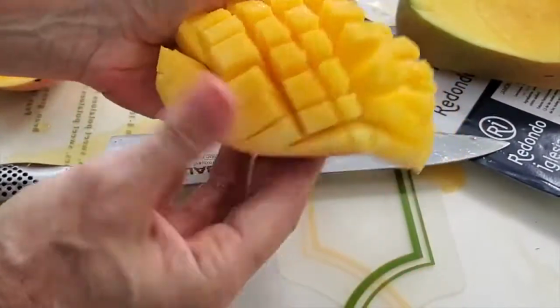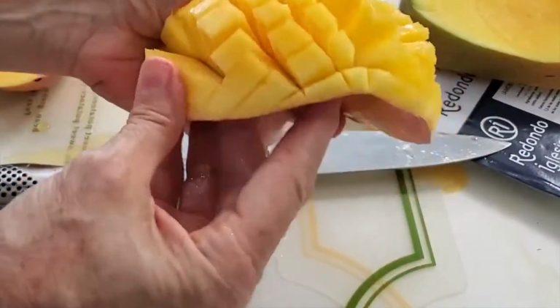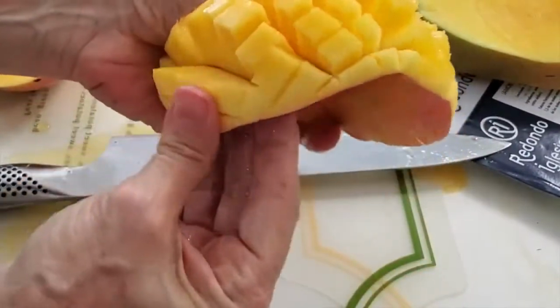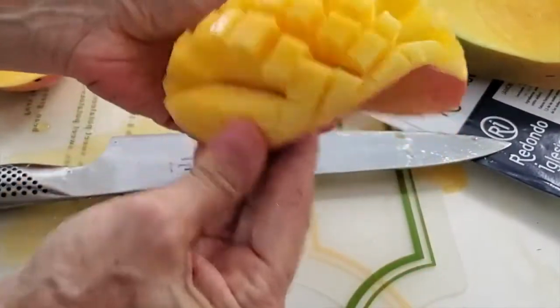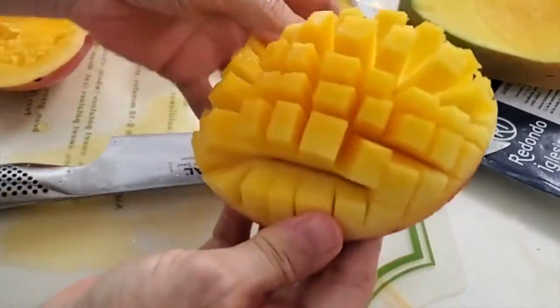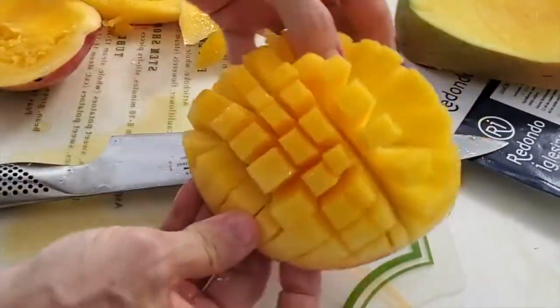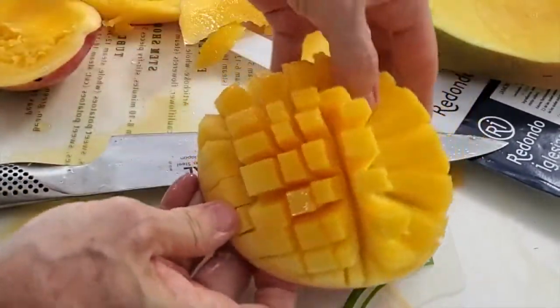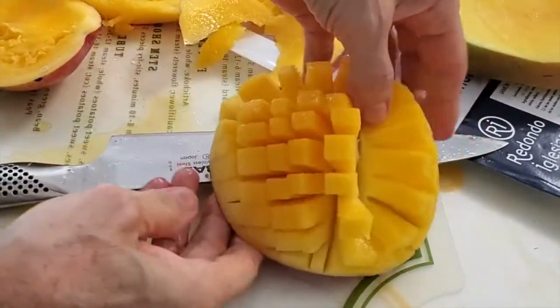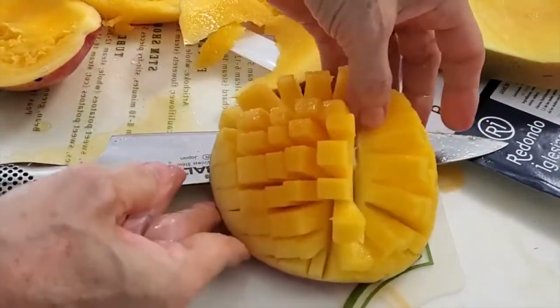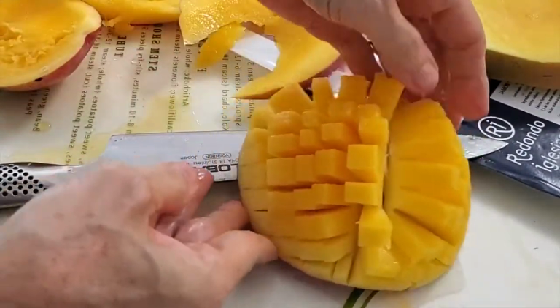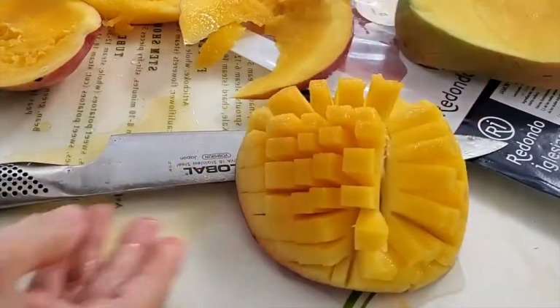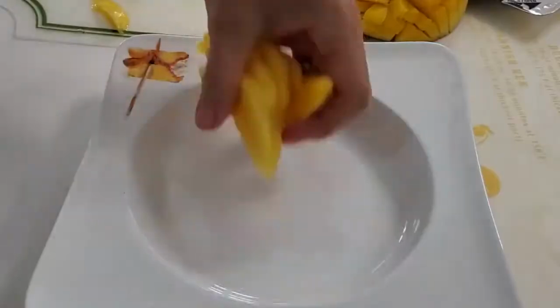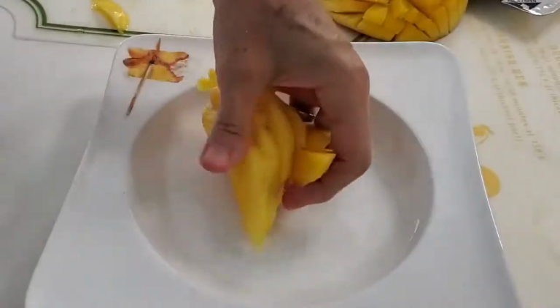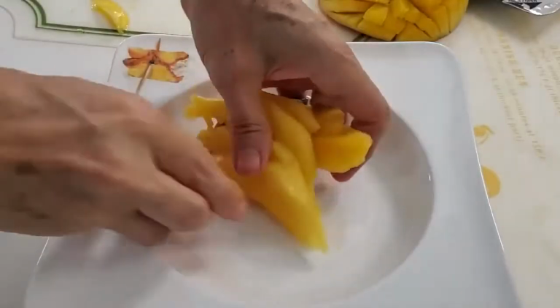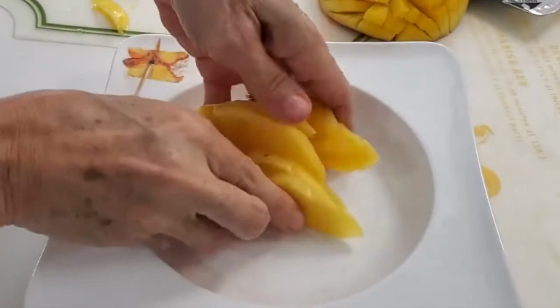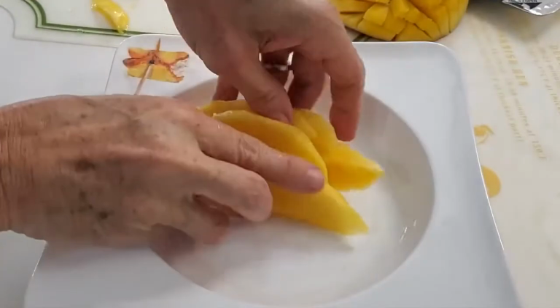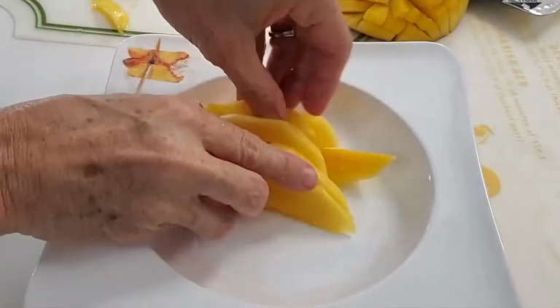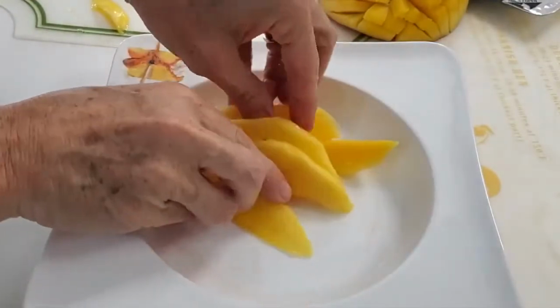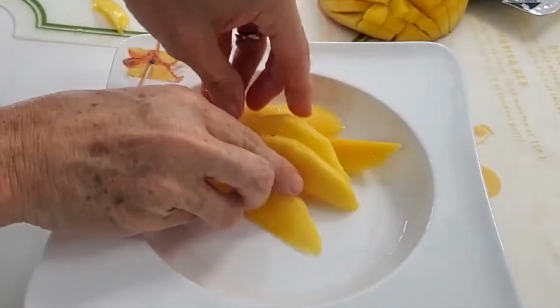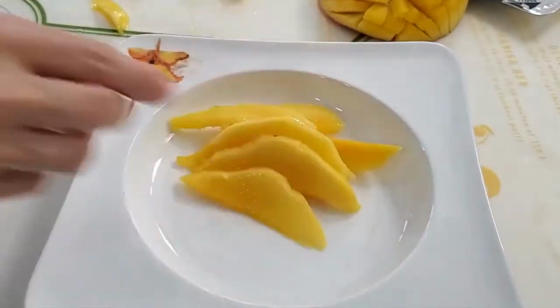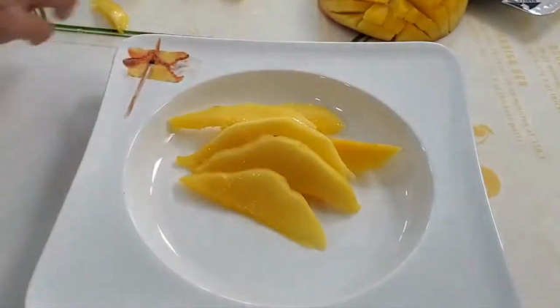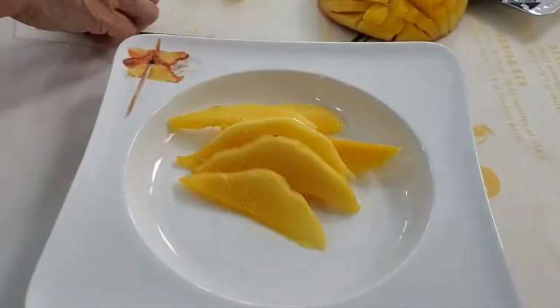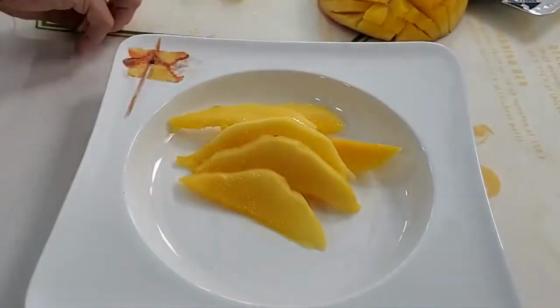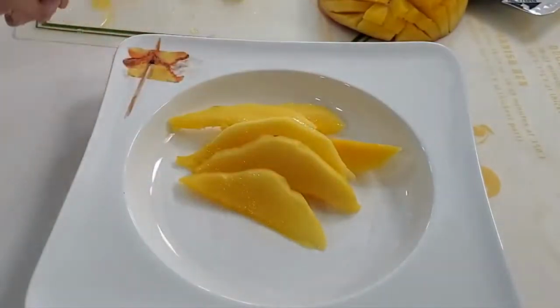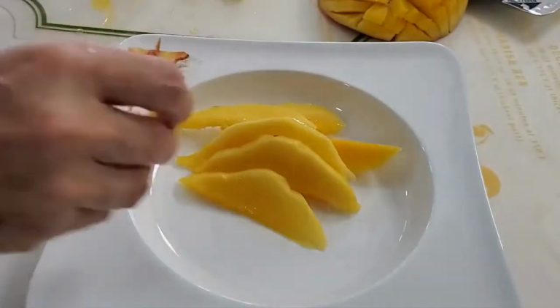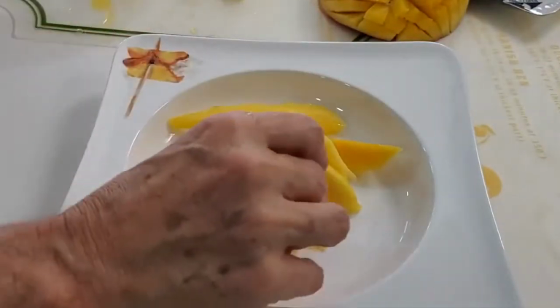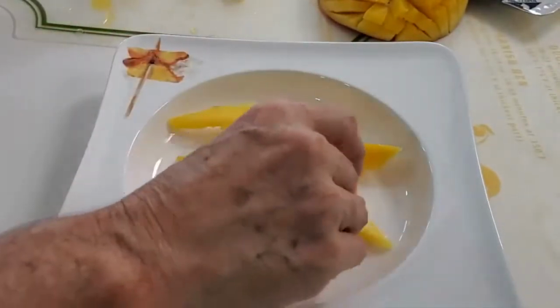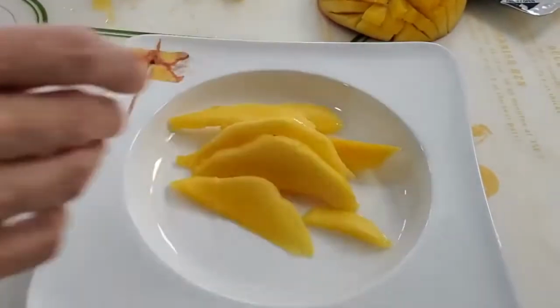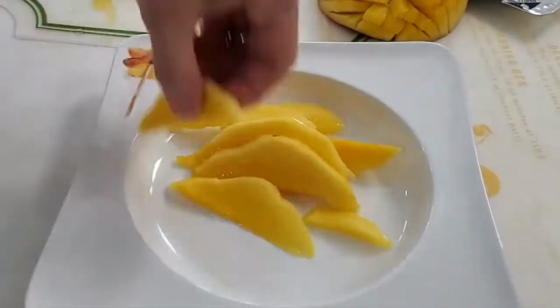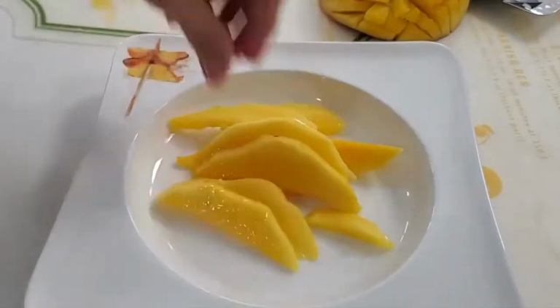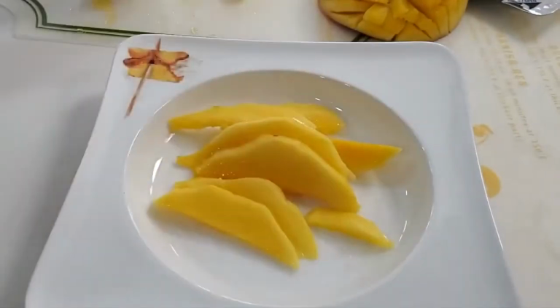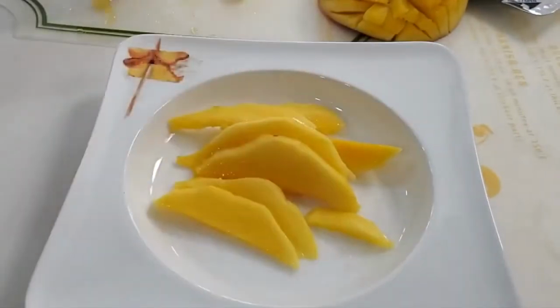That's it — simple, easy, and delicious. Look at that! Now we slice the rest of the mango and add it to our plate.